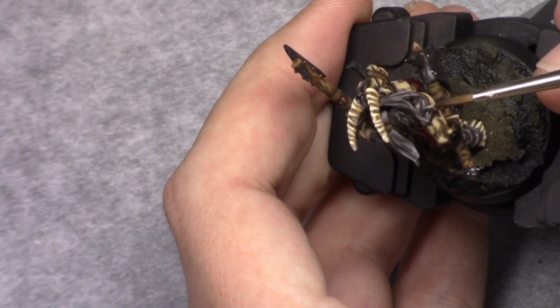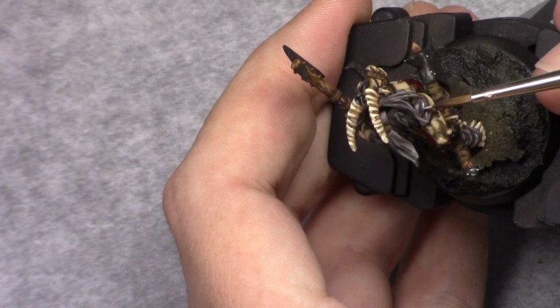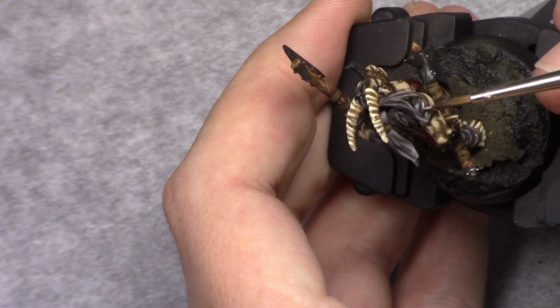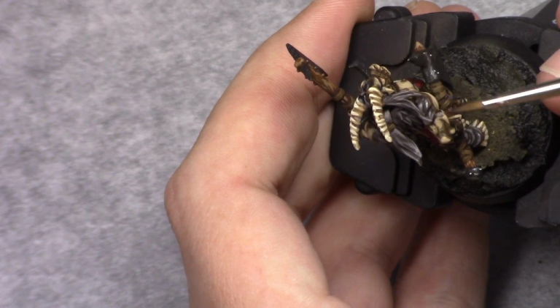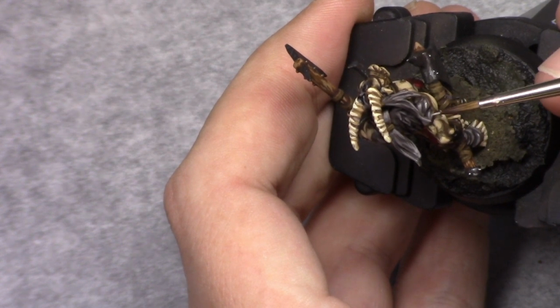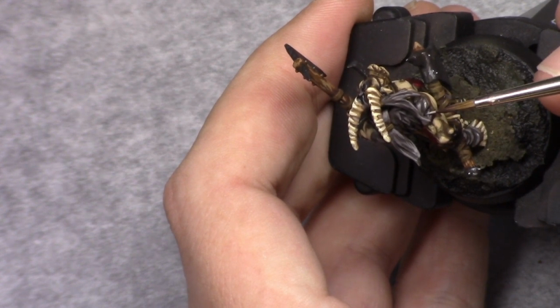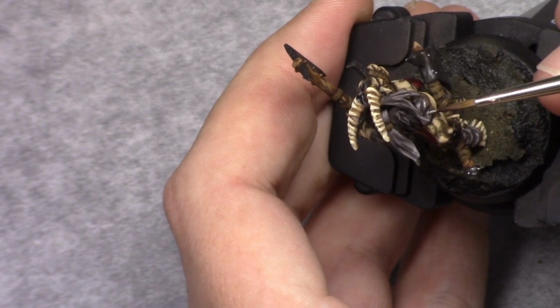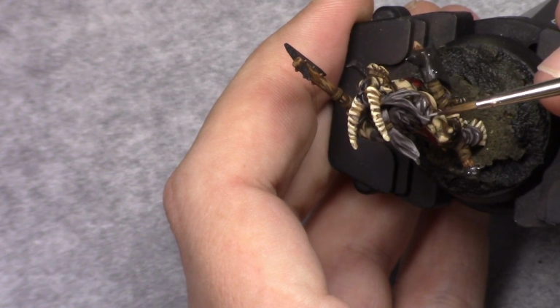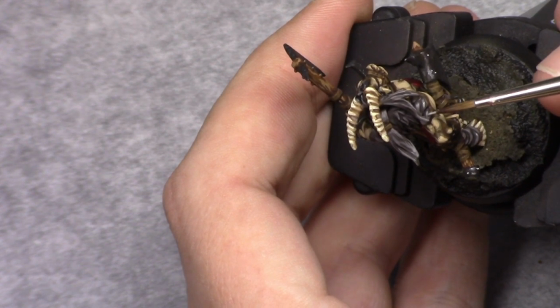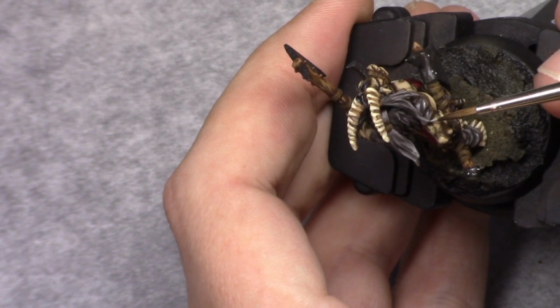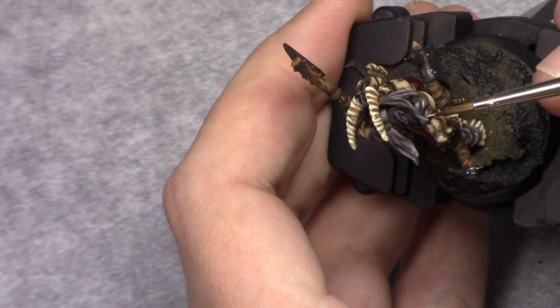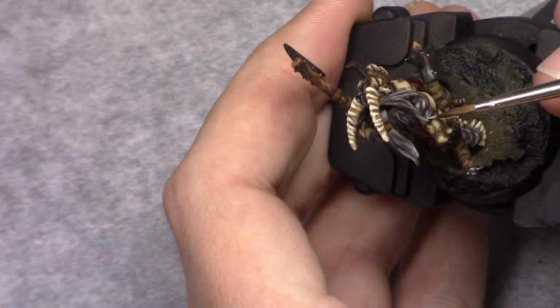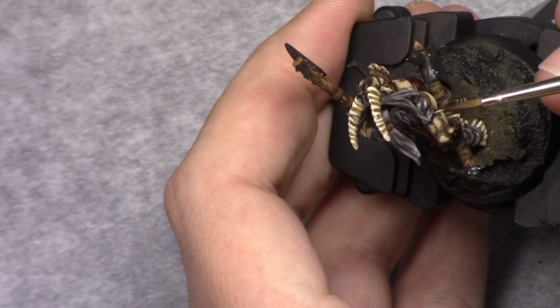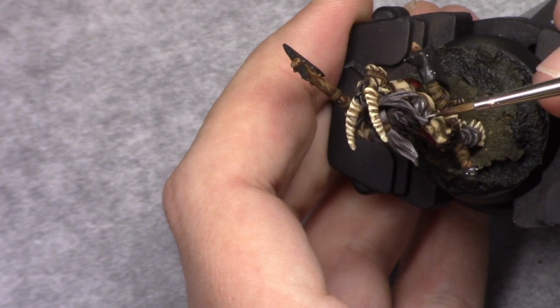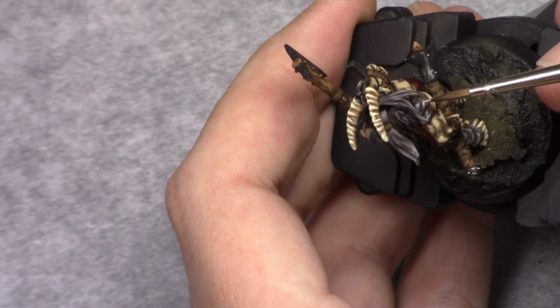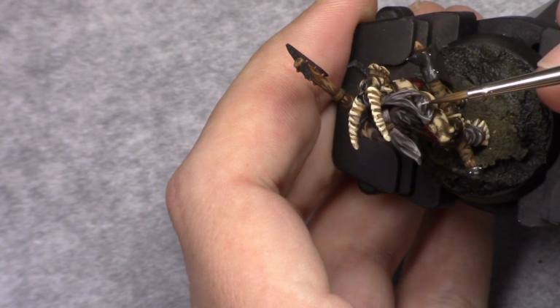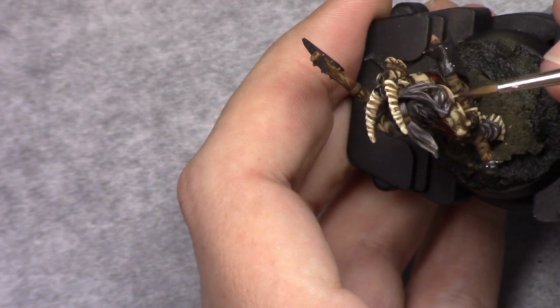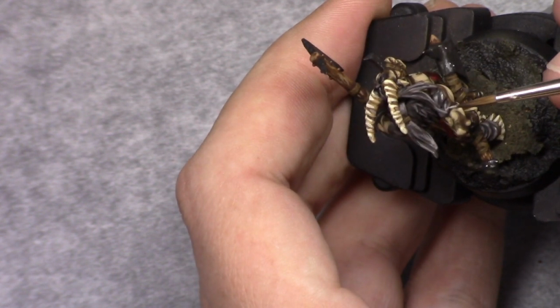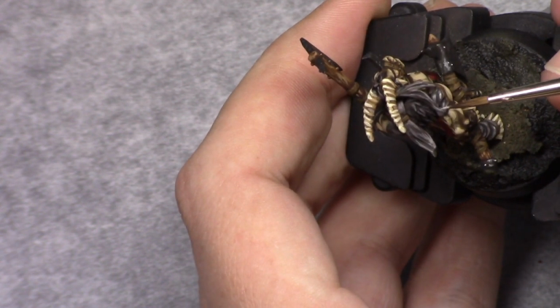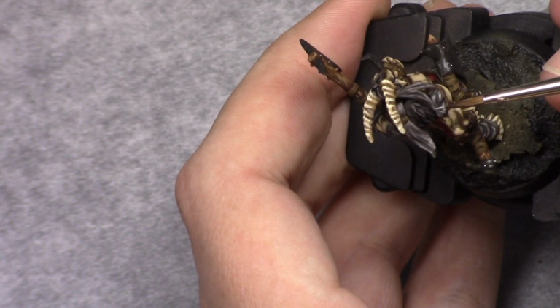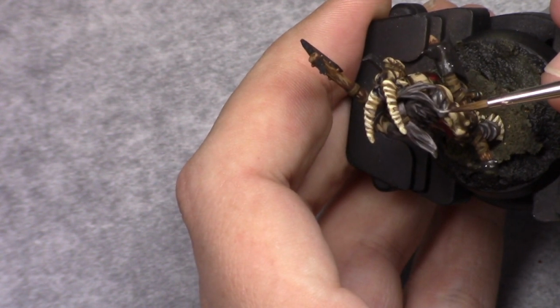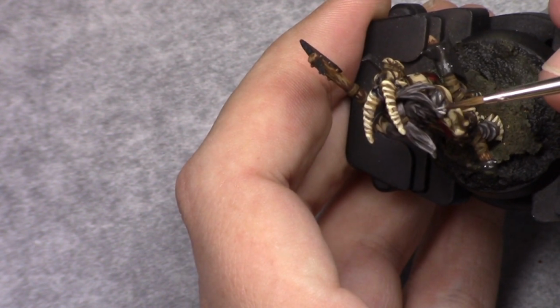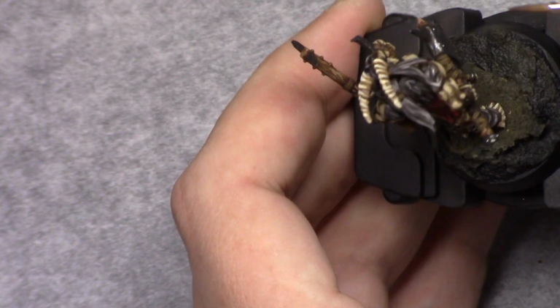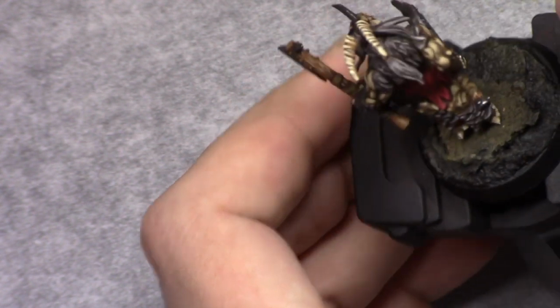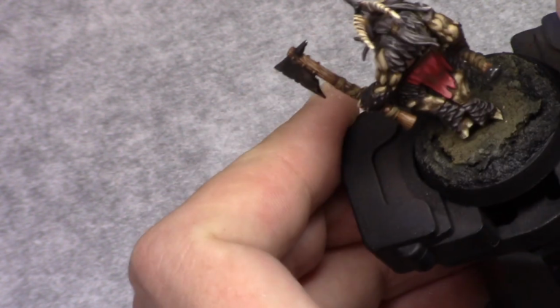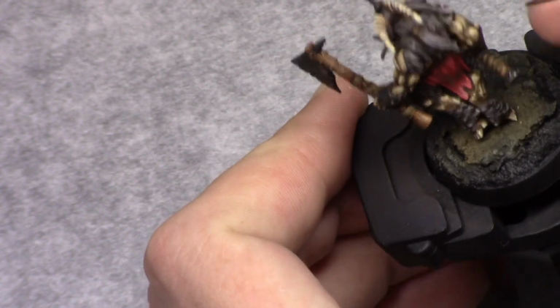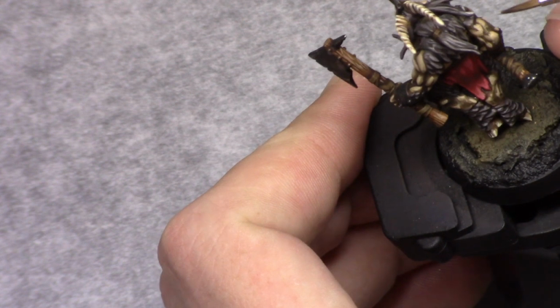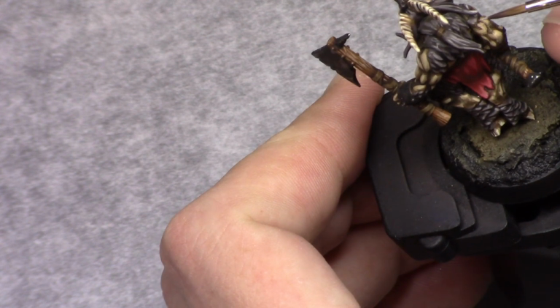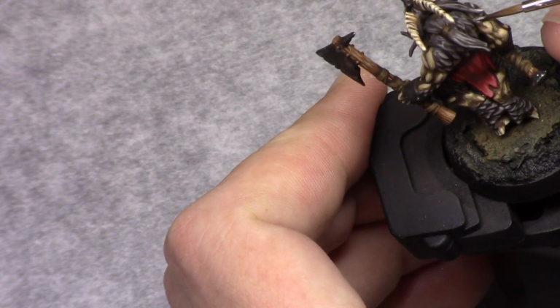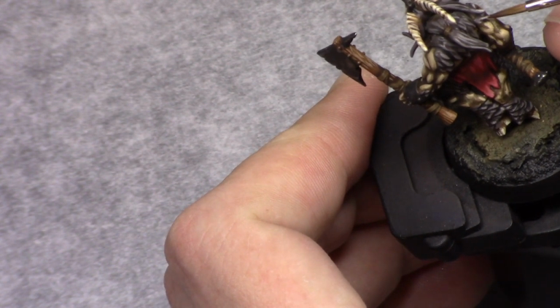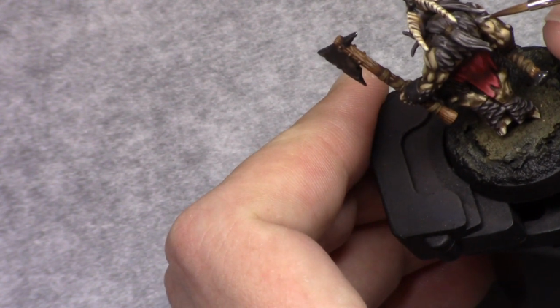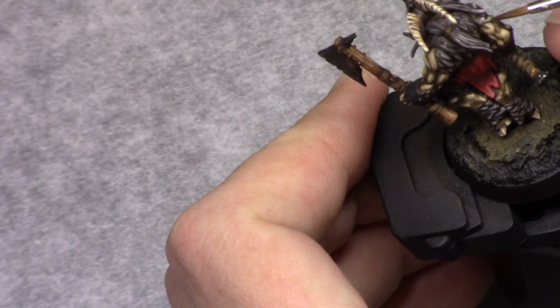Next, by adding one part Stone Wall Grey to this mixture, I went back in and painted the most visible and highest hairs, just a little bit over the previous layer.